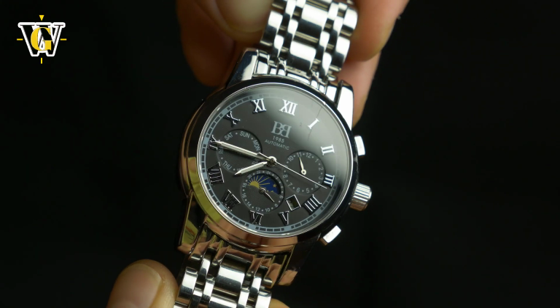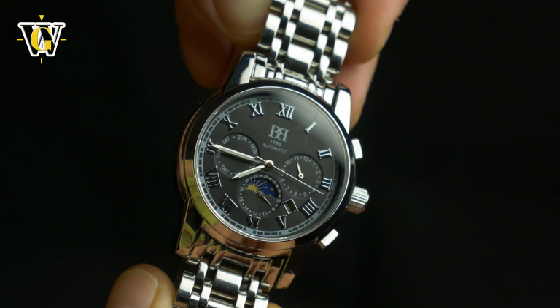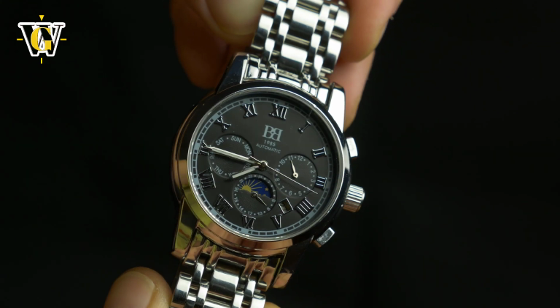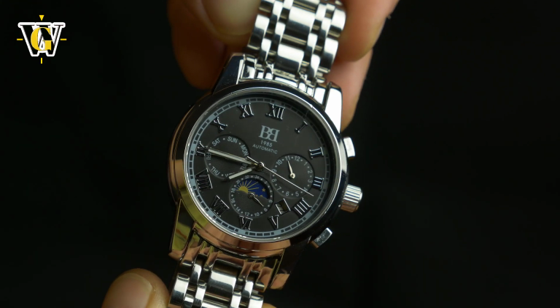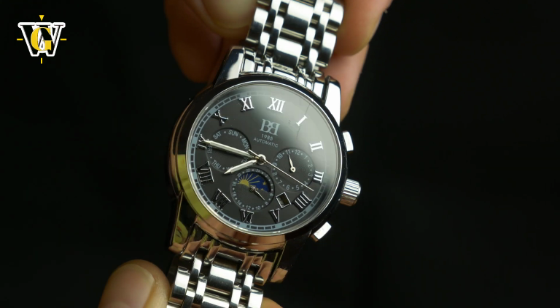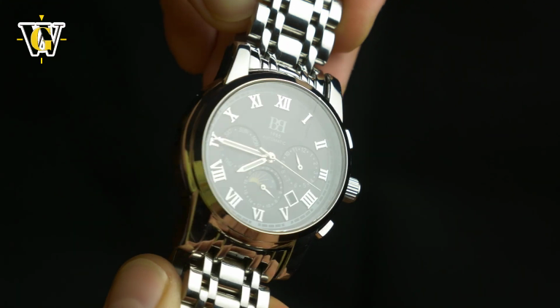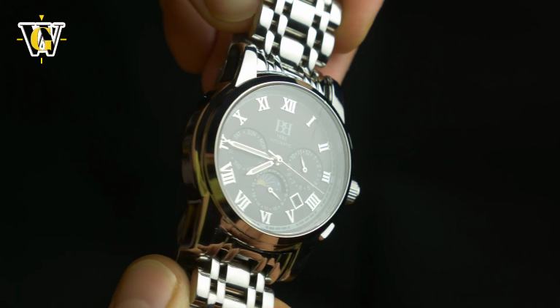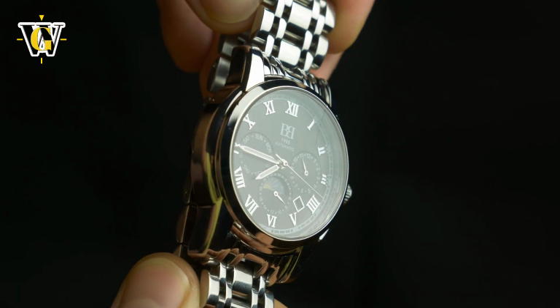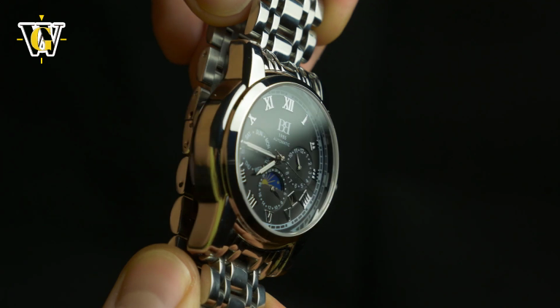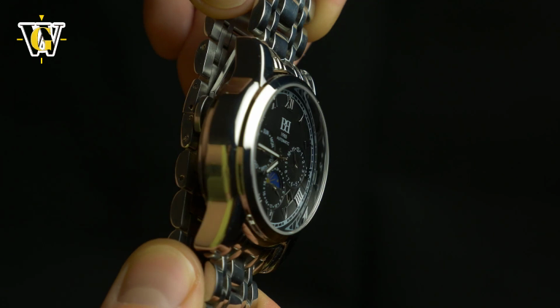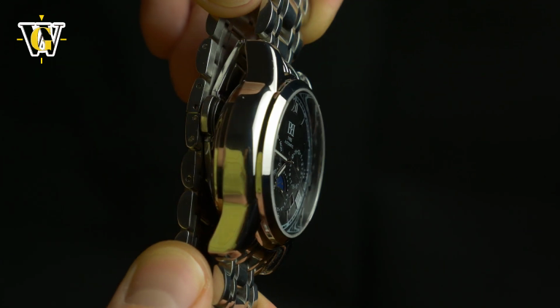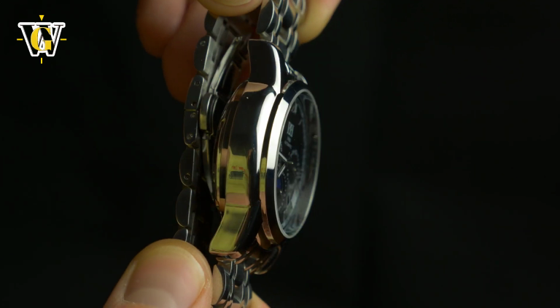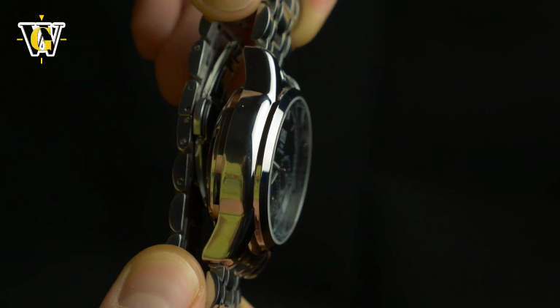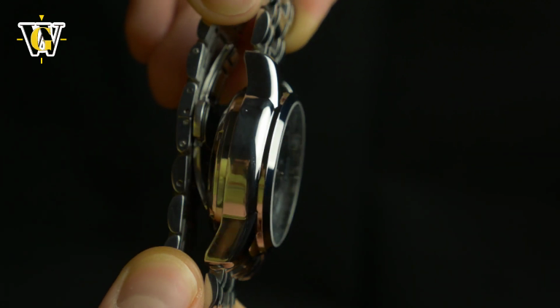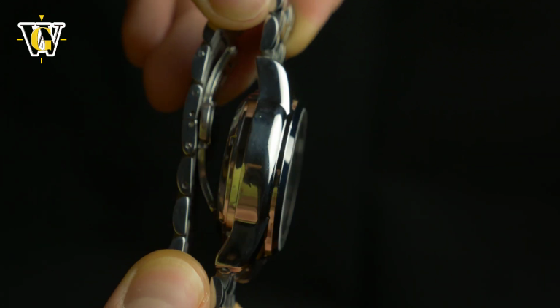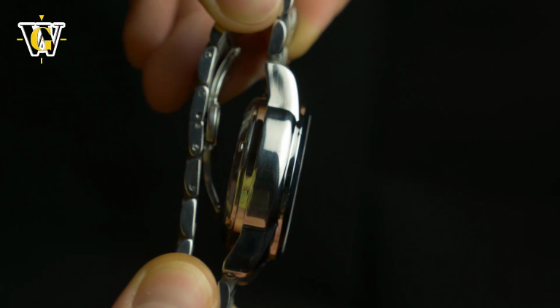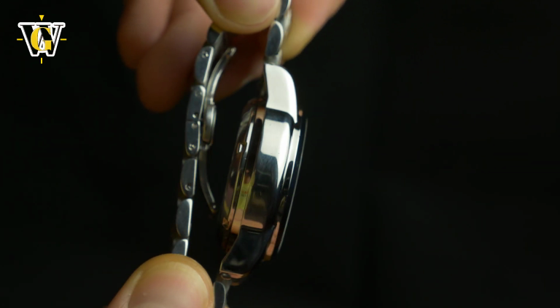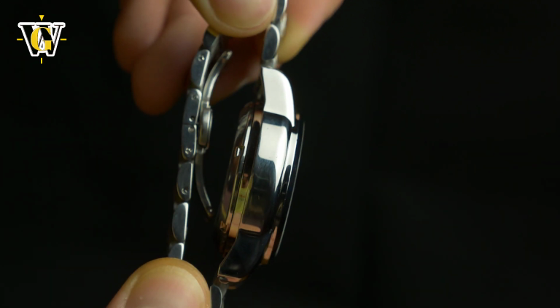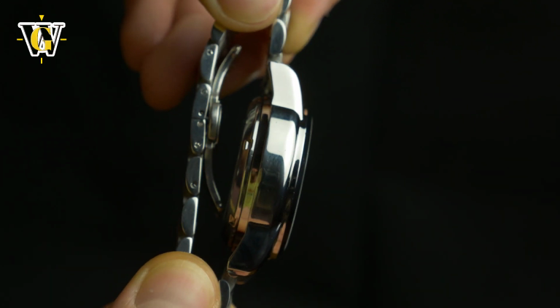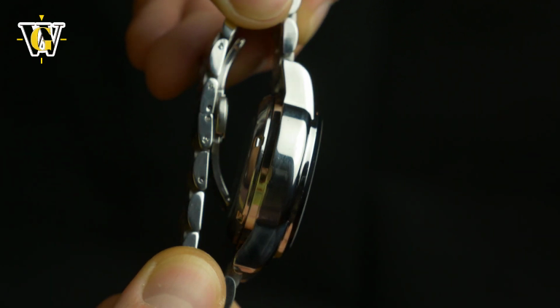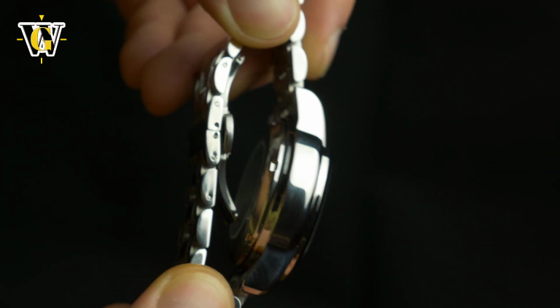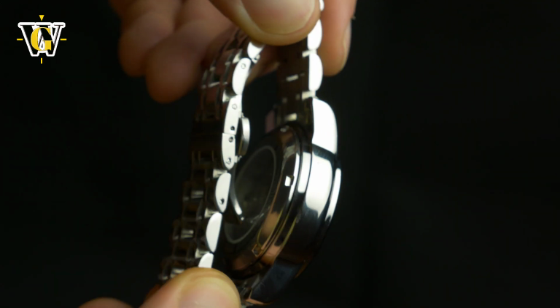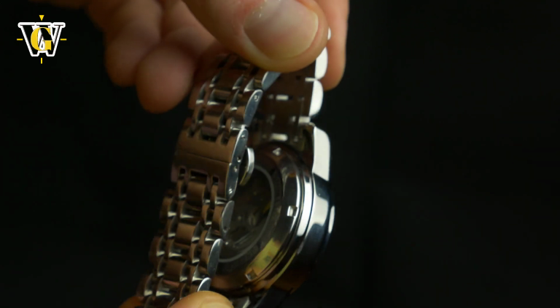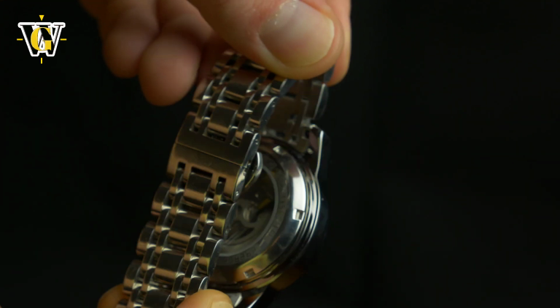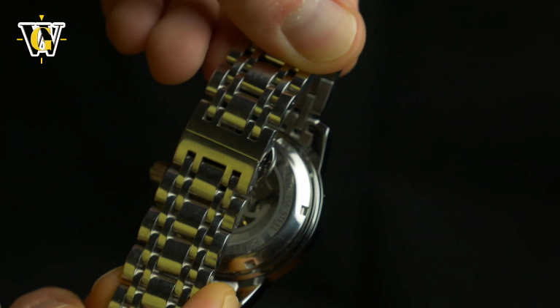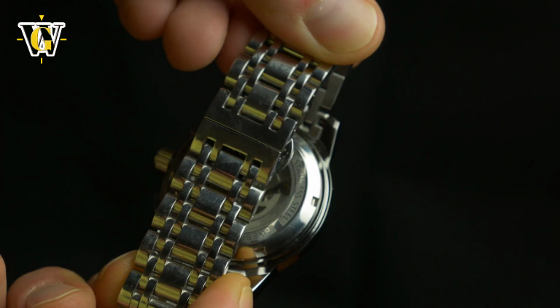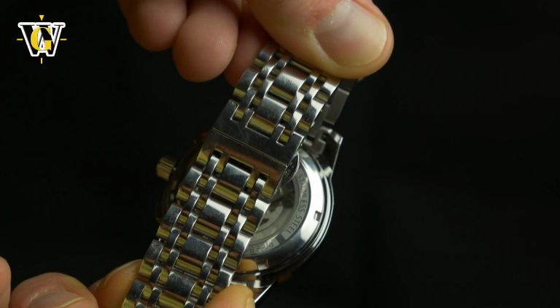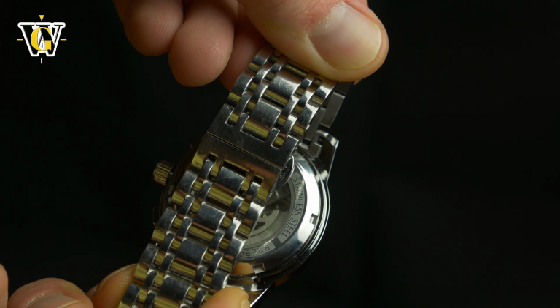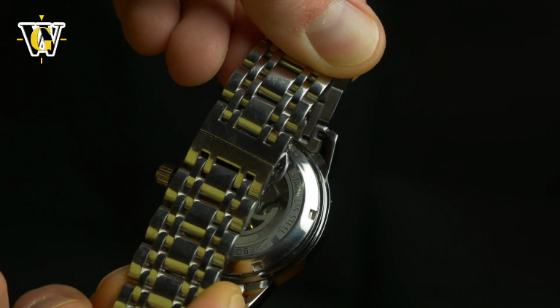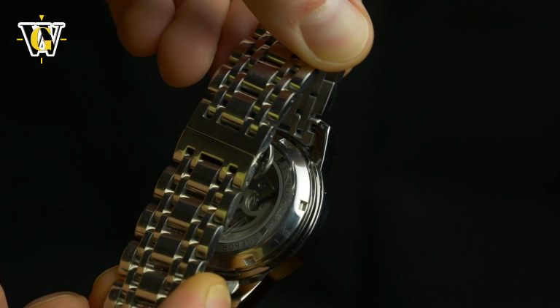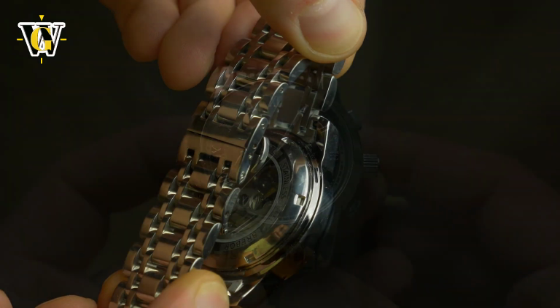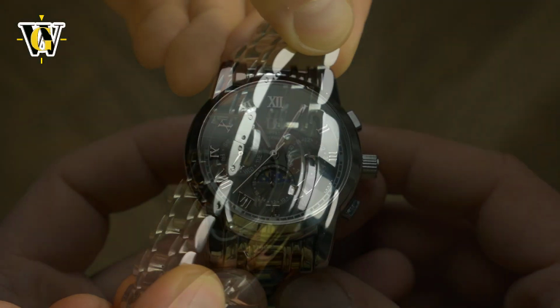Brebor is not only pretty affordable at £99, which is around $130, but is also pretty interesting and complicated.